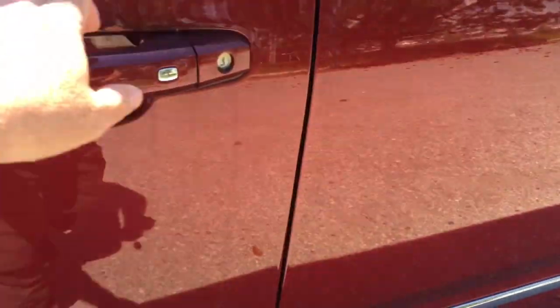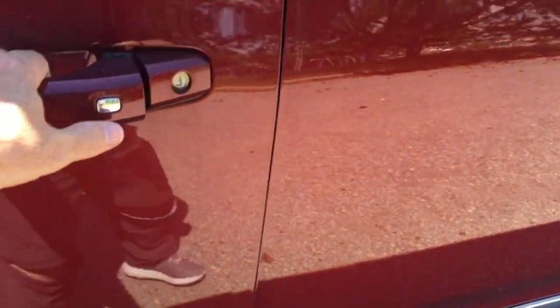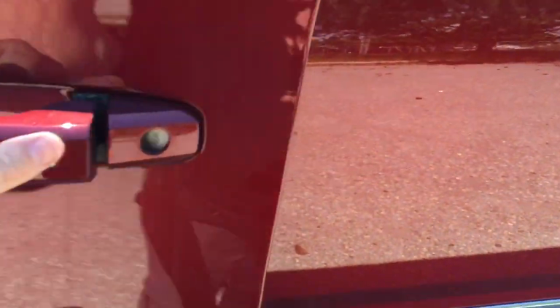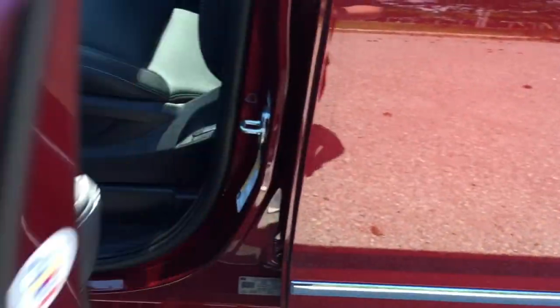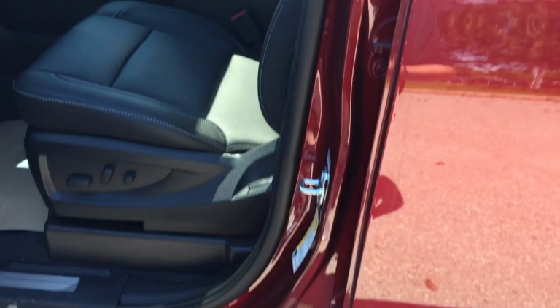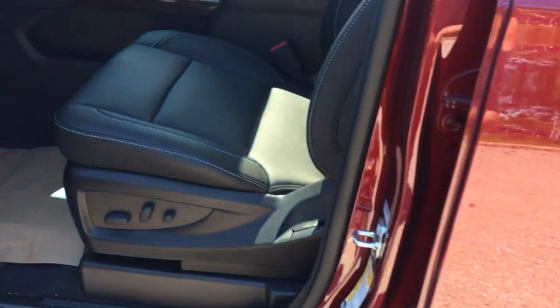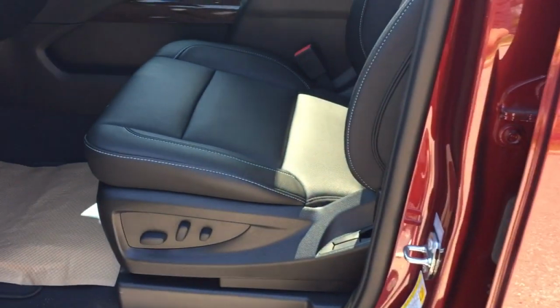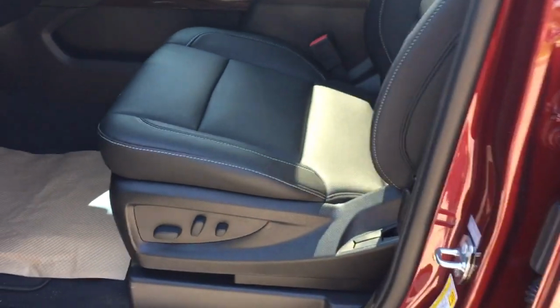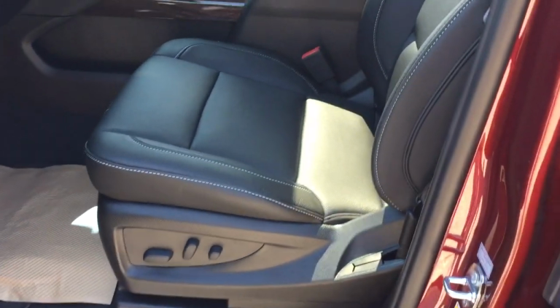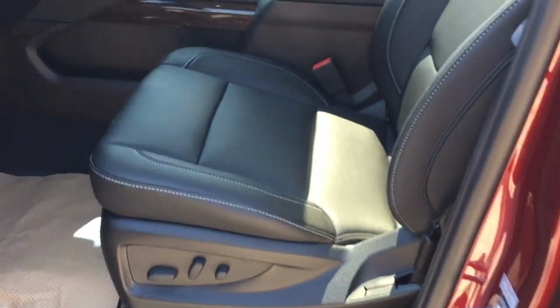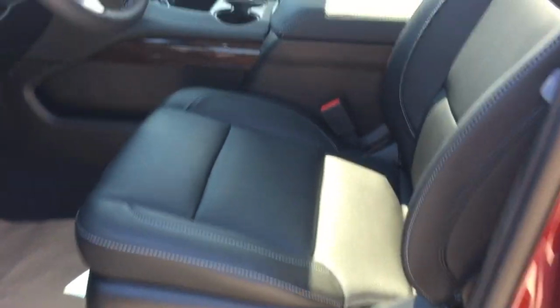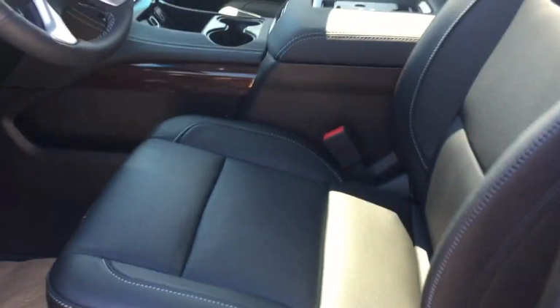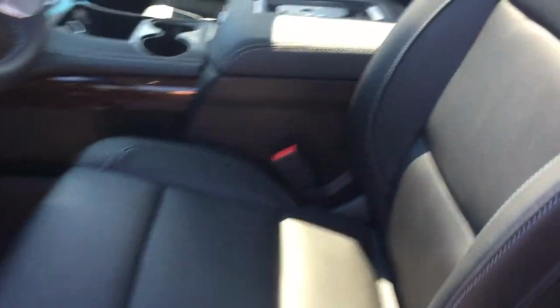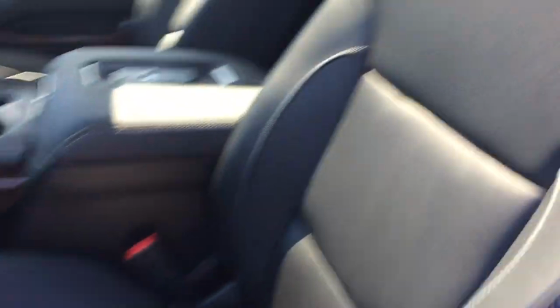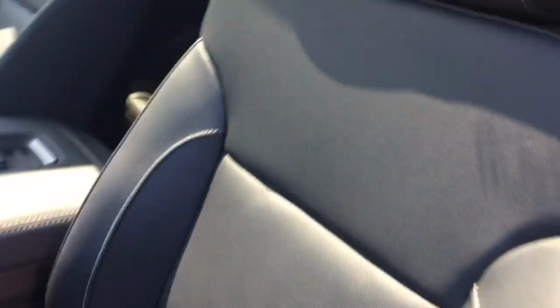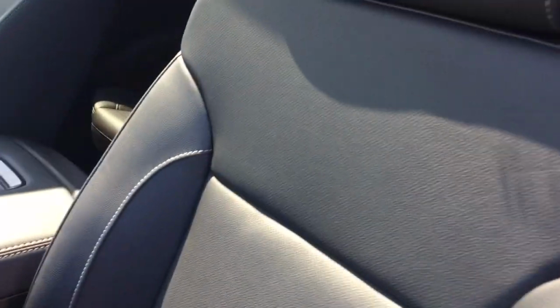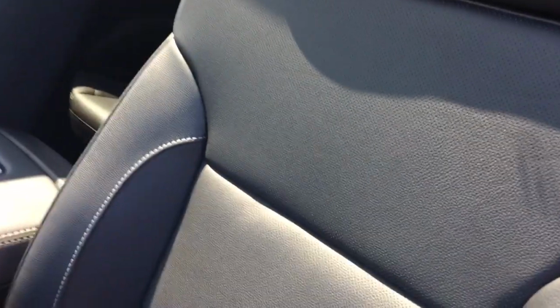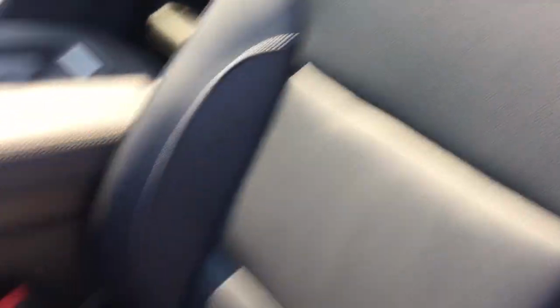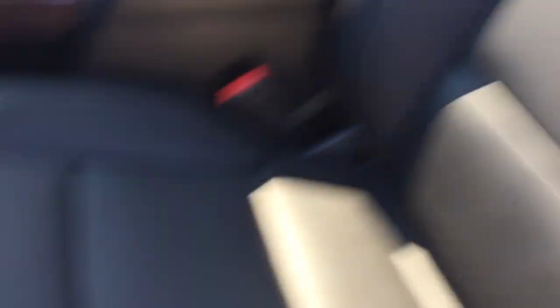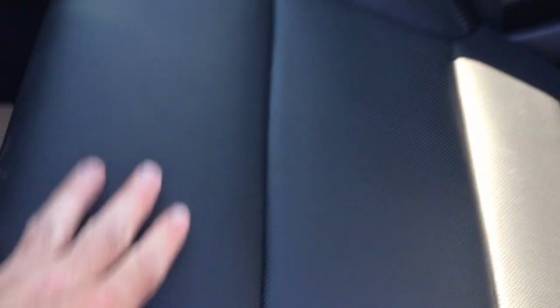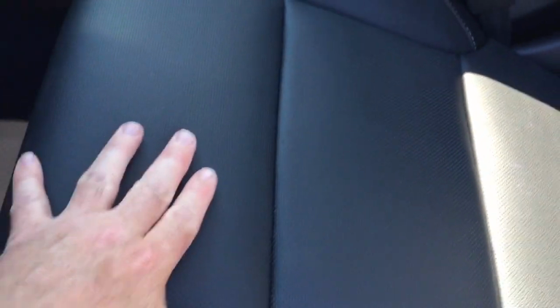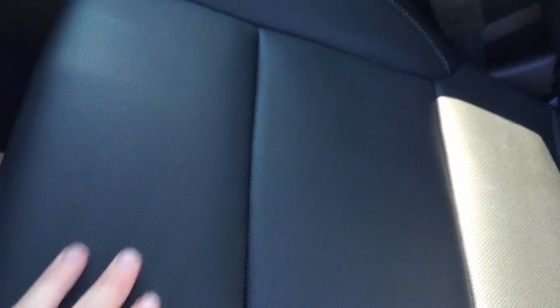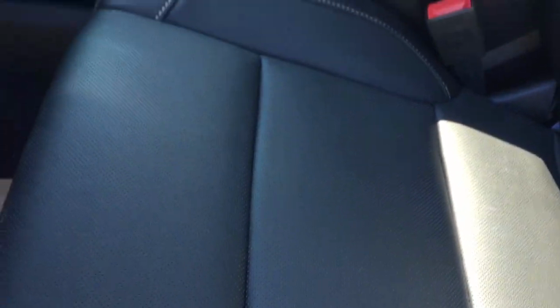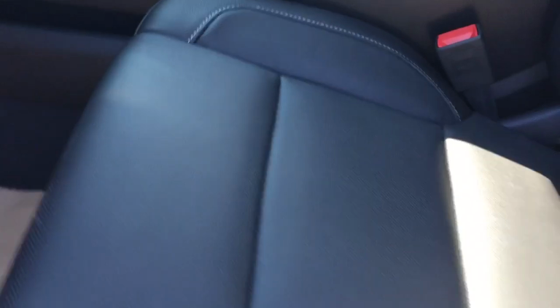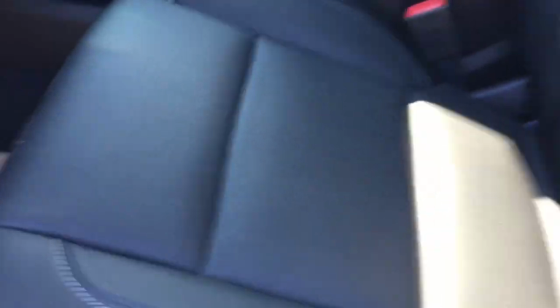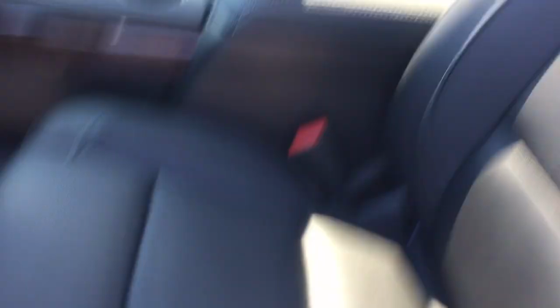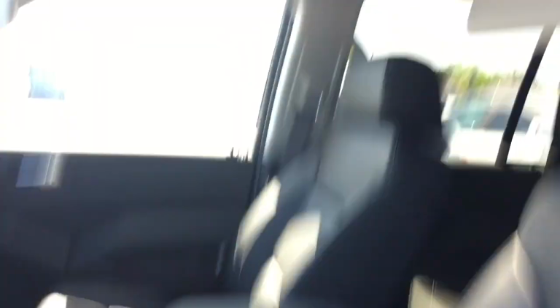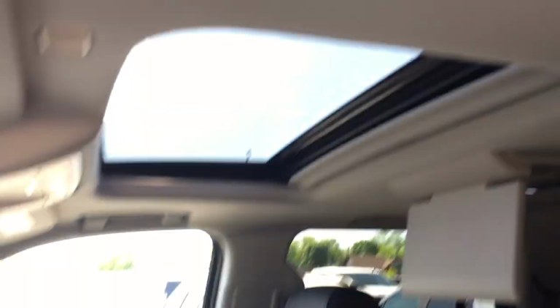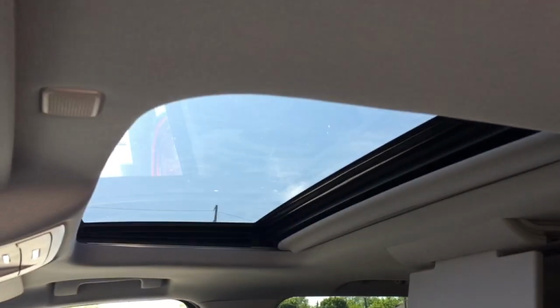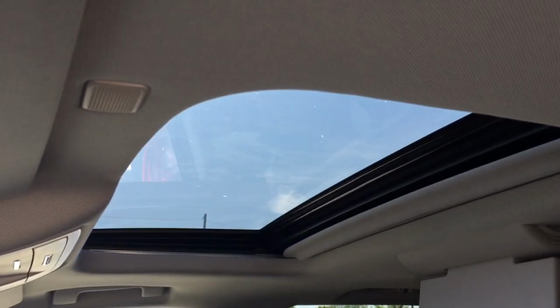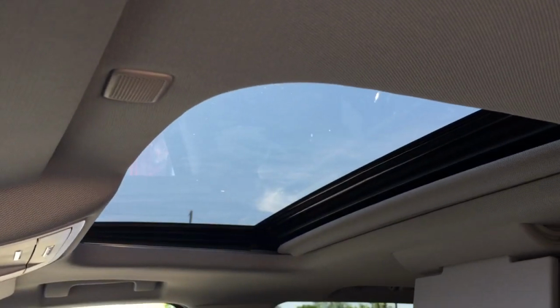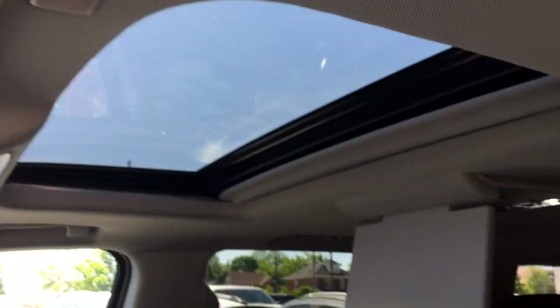Inside you have all cloth upholstery along with the perforated leather seating, and a sunroof above.